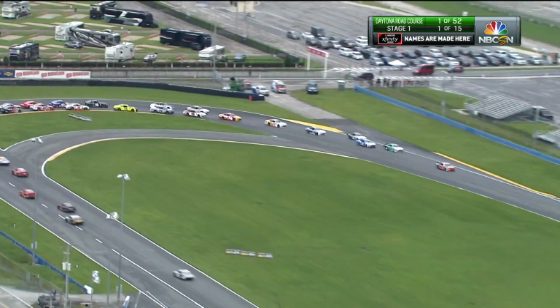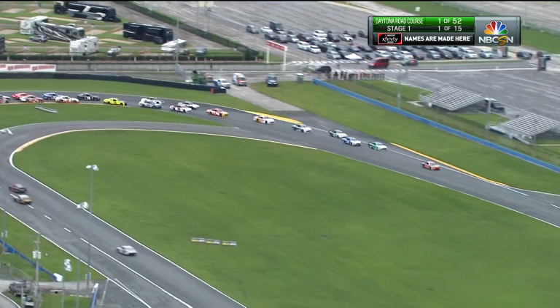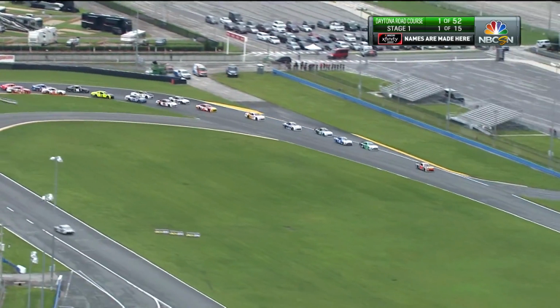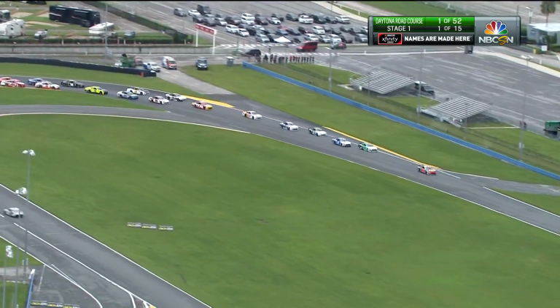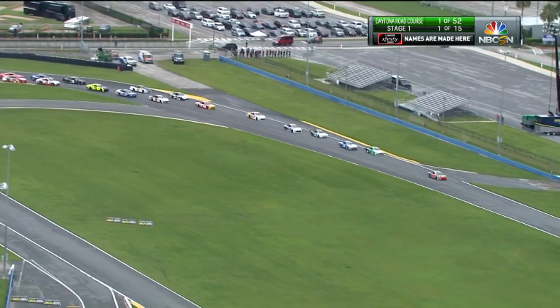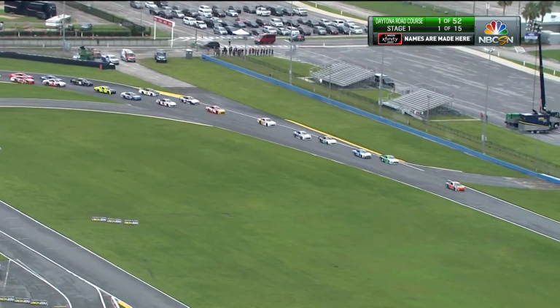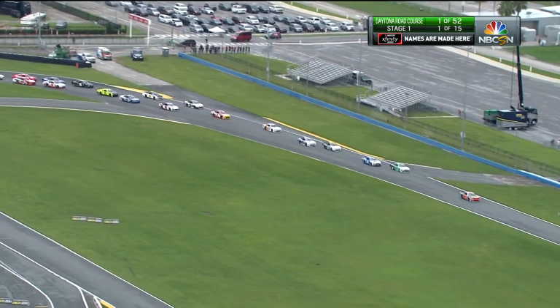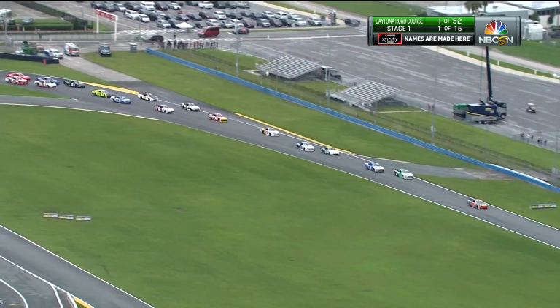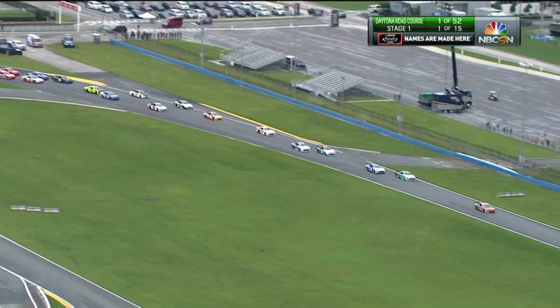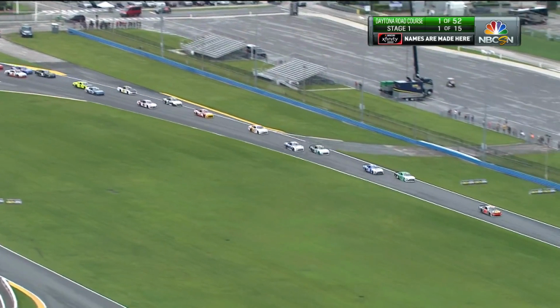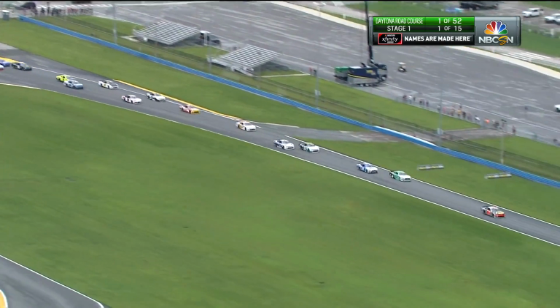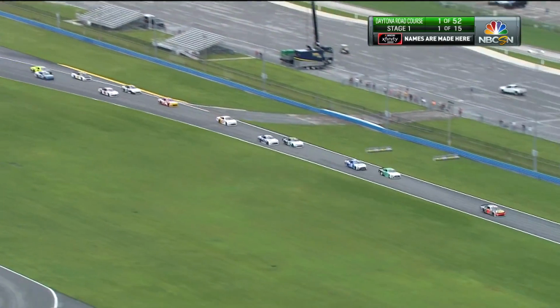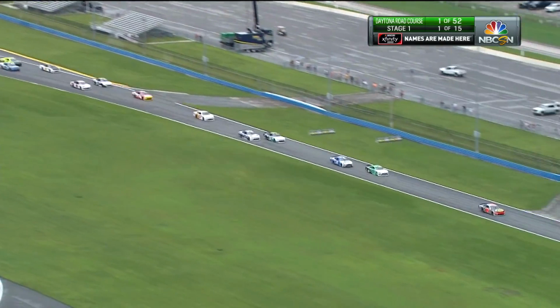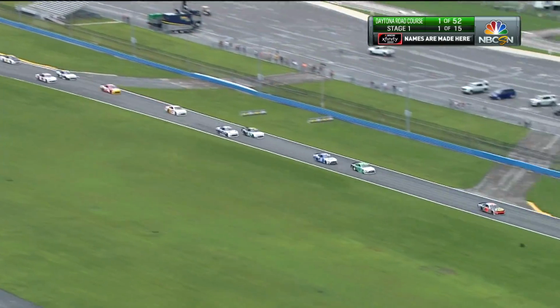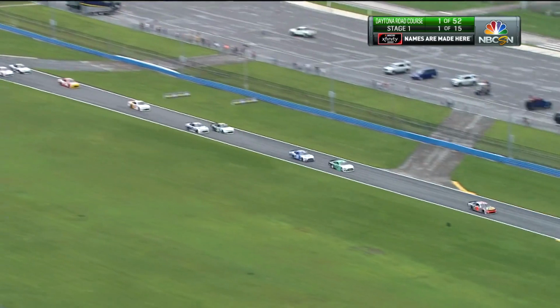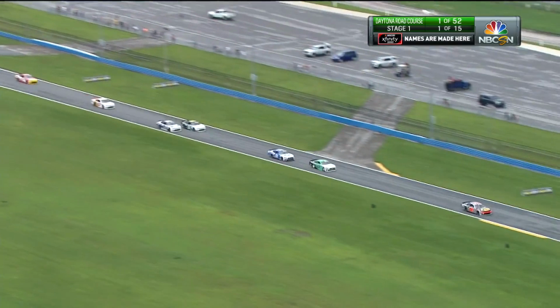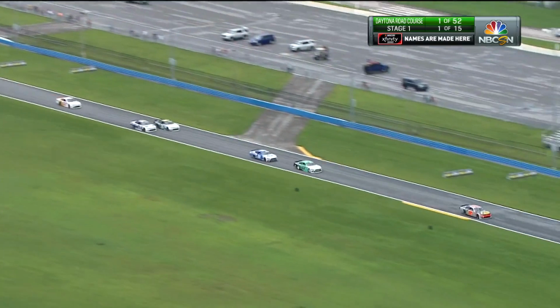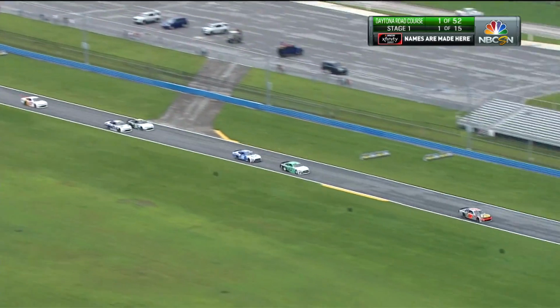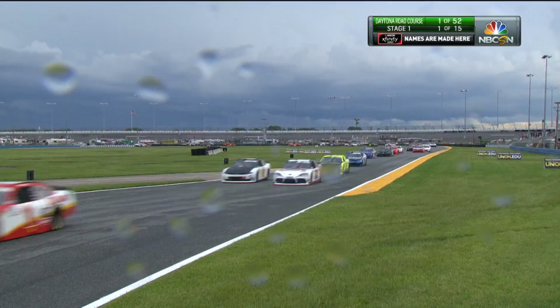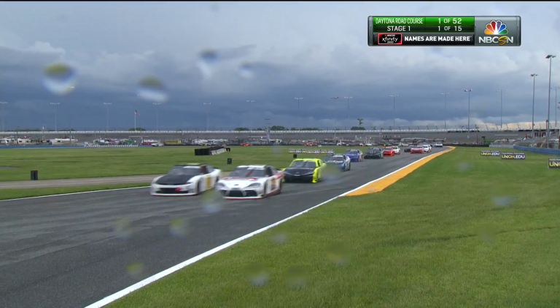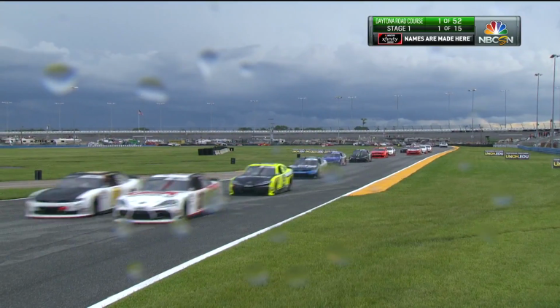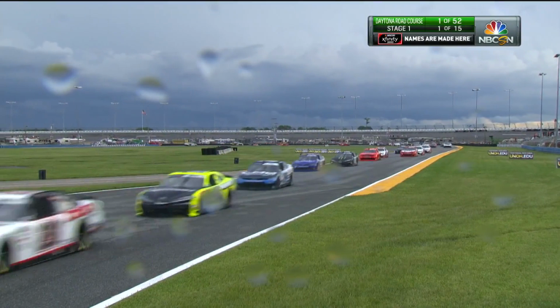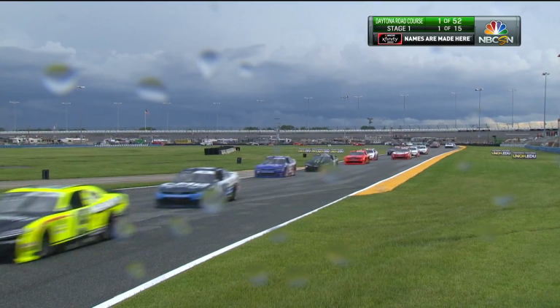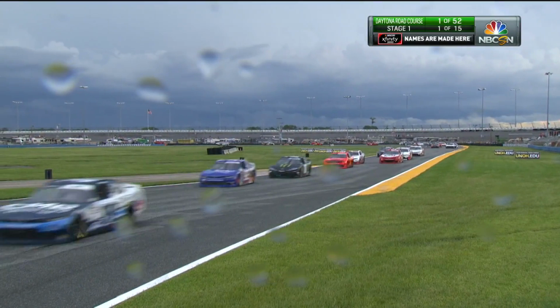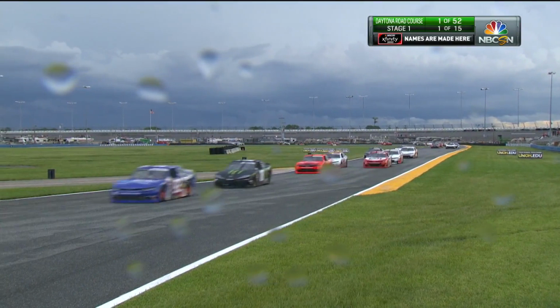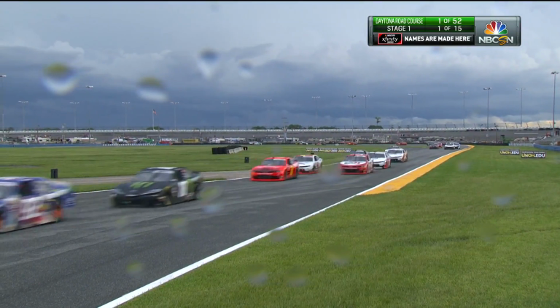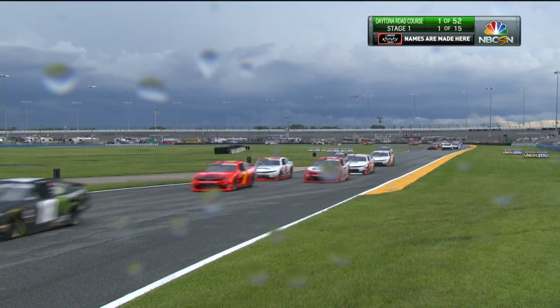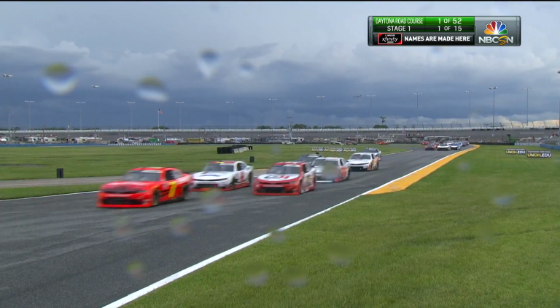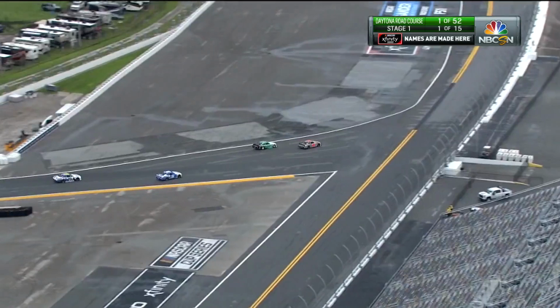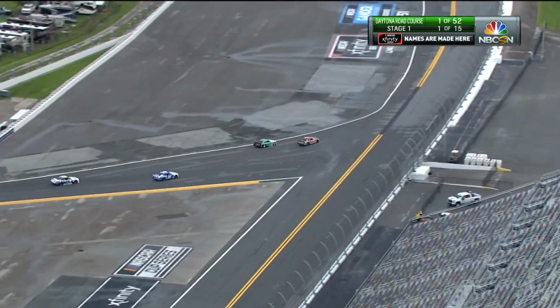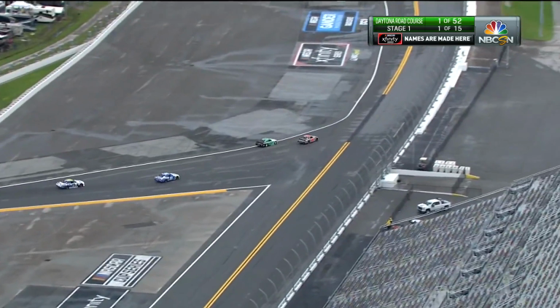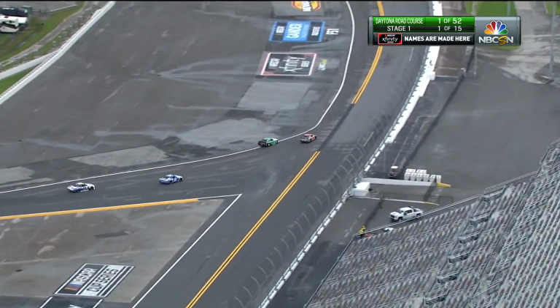There's such an advantage being on that second row, watching those other guys go in there and seeing how they handle it. Noah's going to miss the corner just a little bit, but he gets the power down a little bit better than the 22.